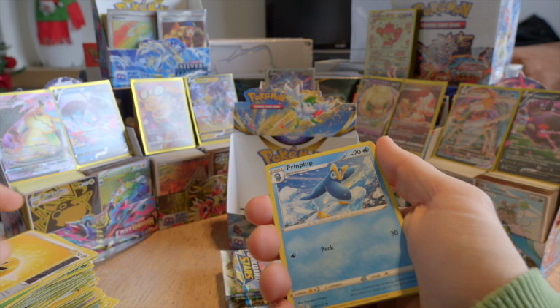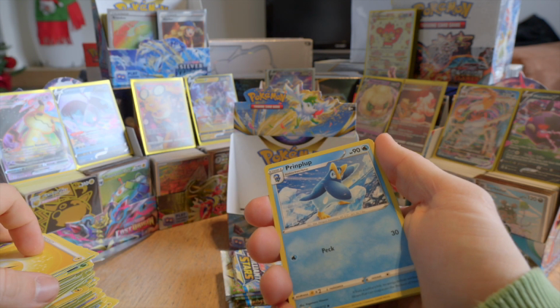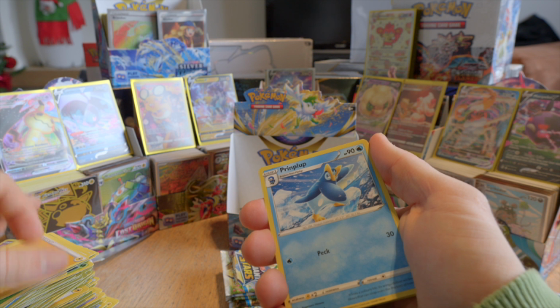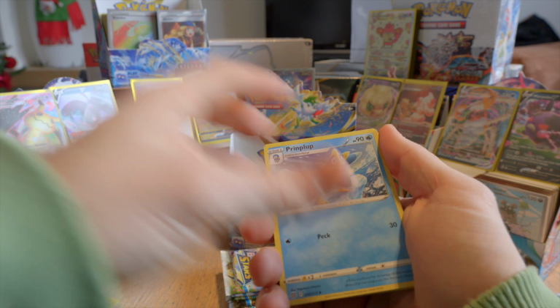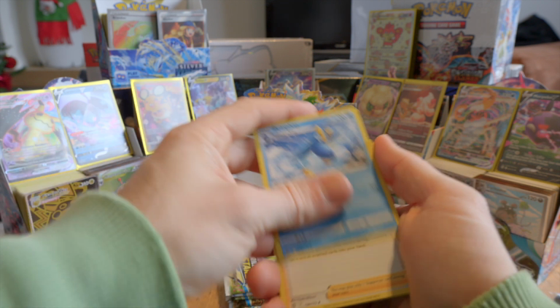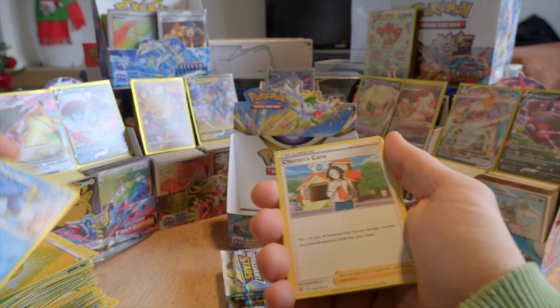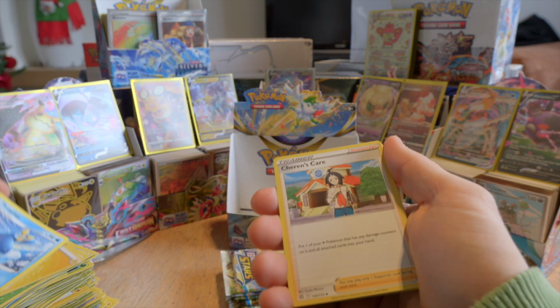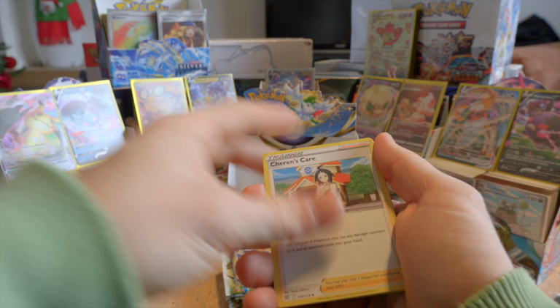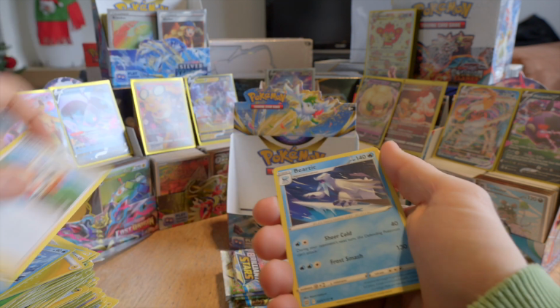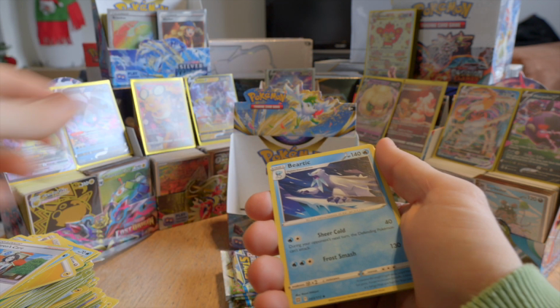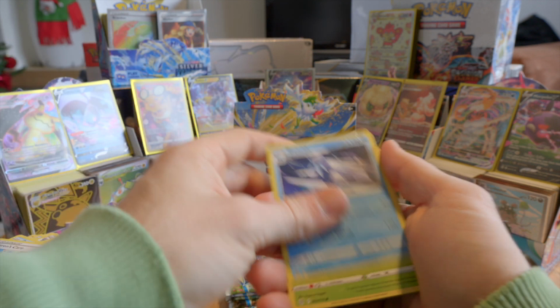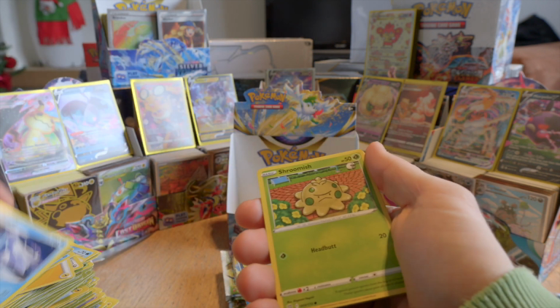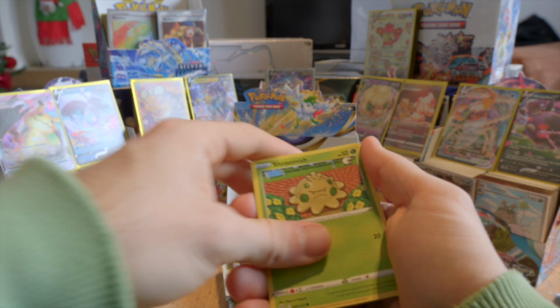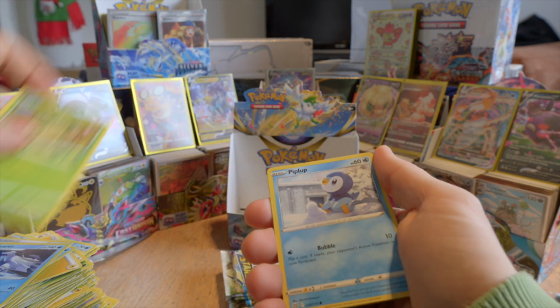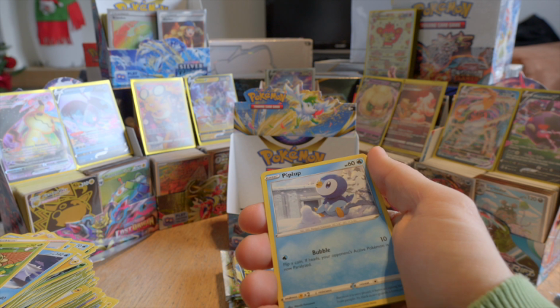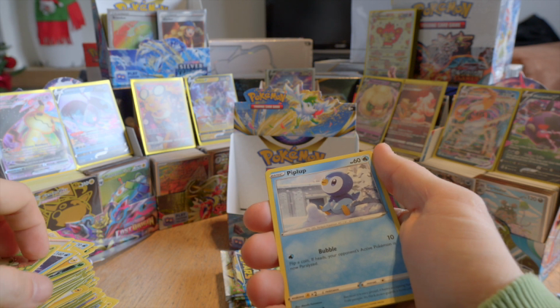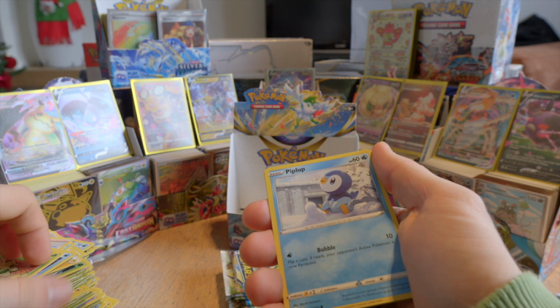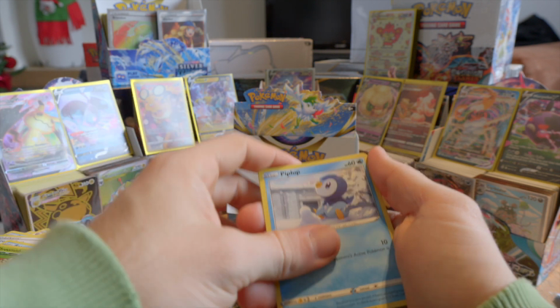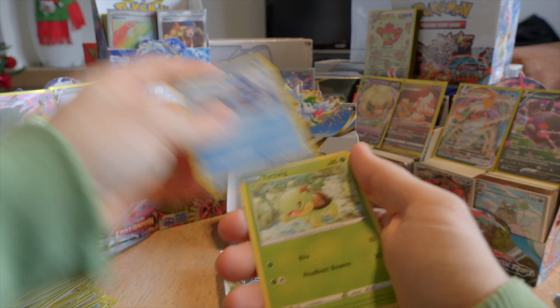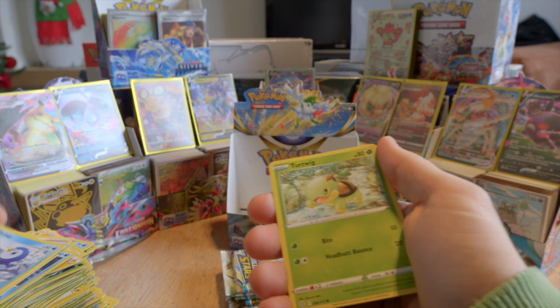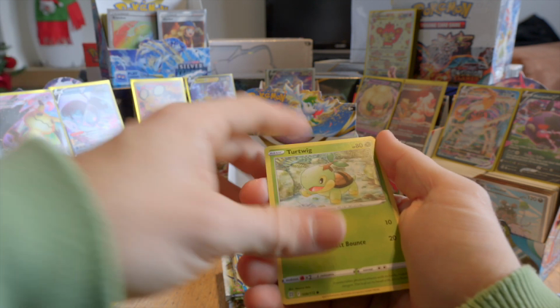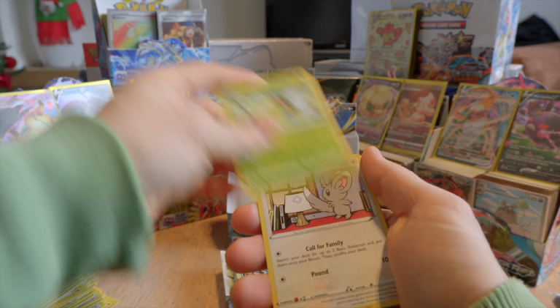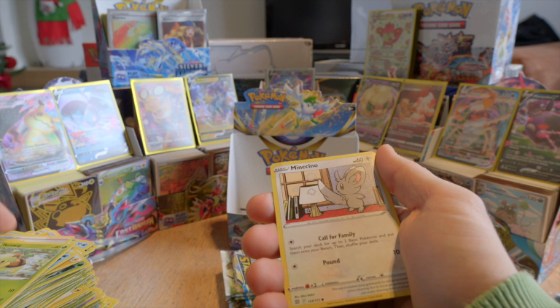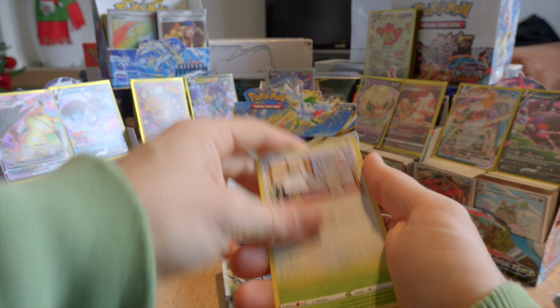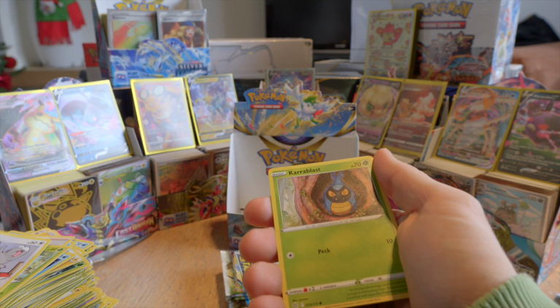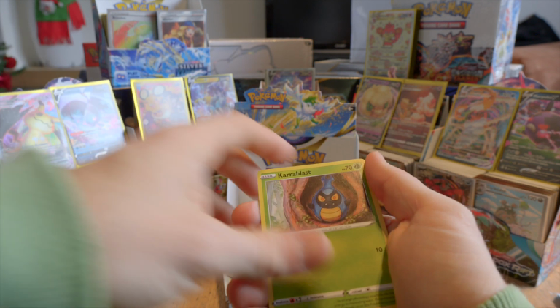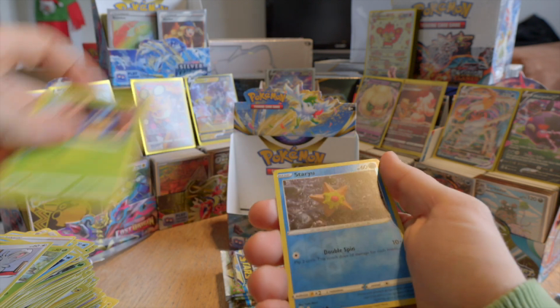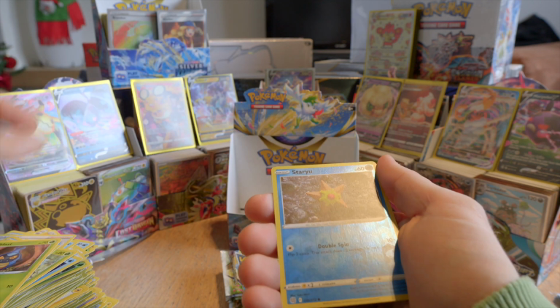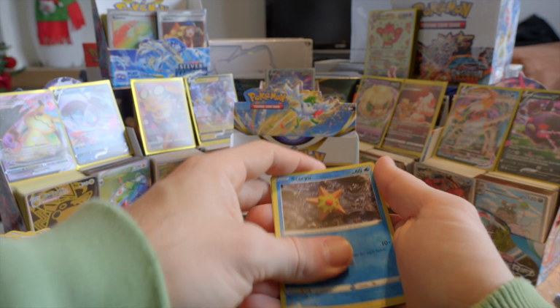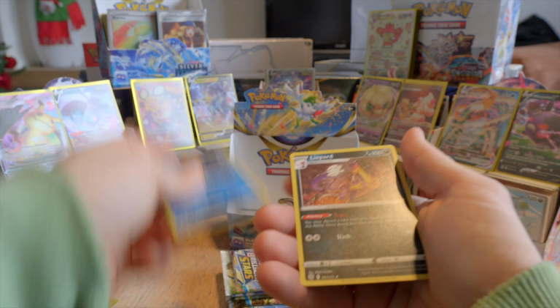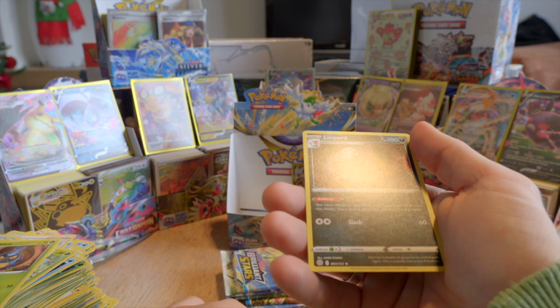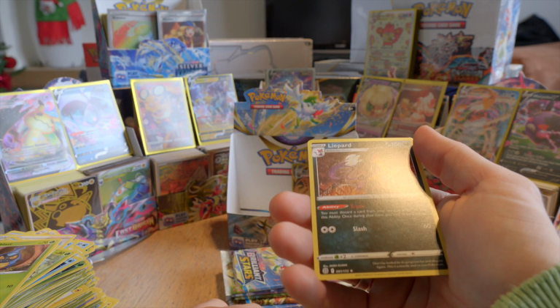Definitely stressful when we display all the rare cards after — when the booster box is empty. Reverse holo Staryu and a Leopard.